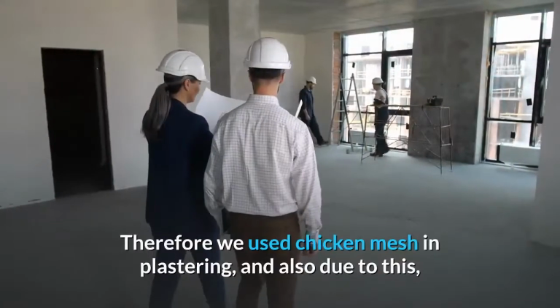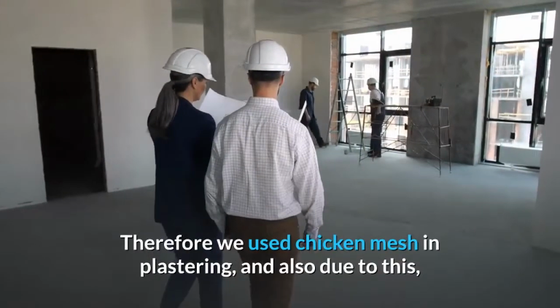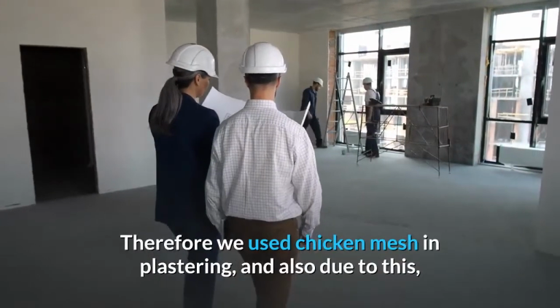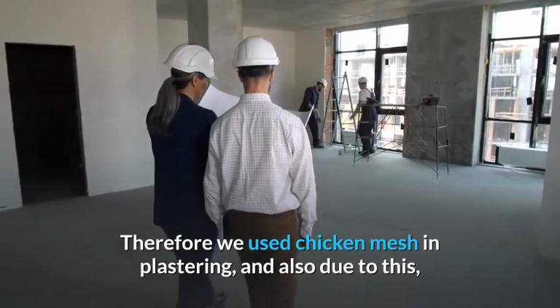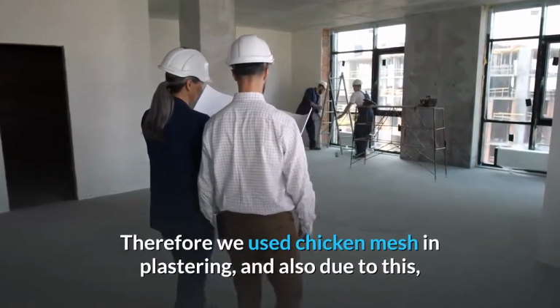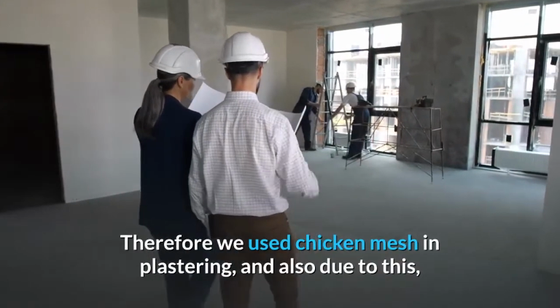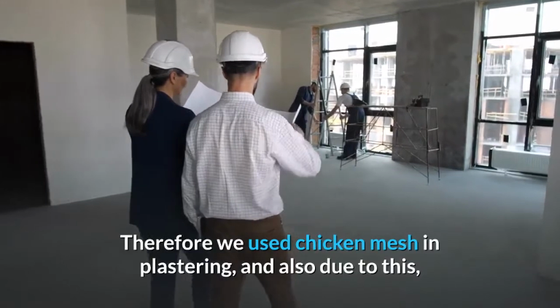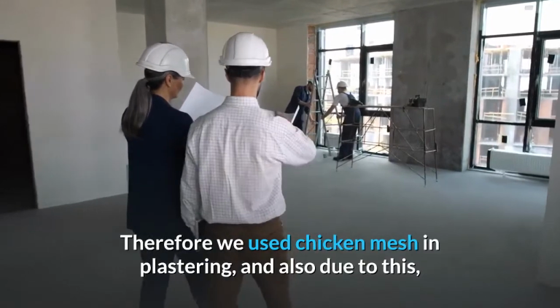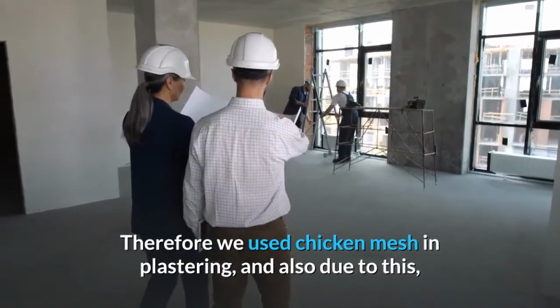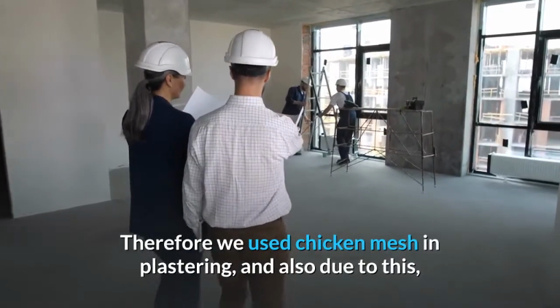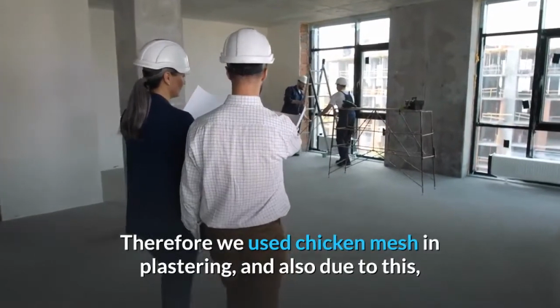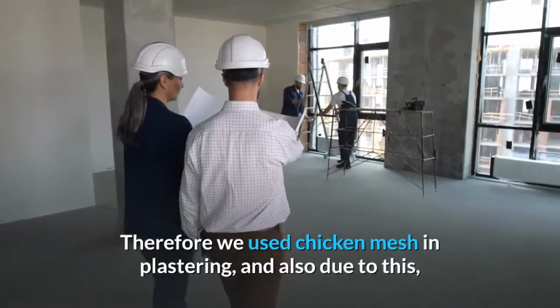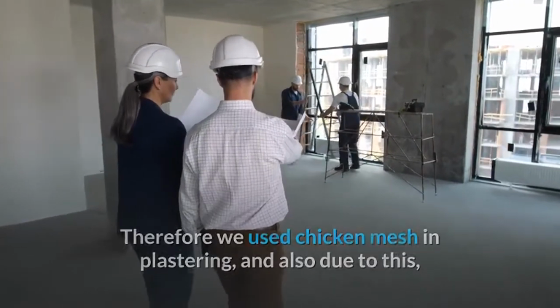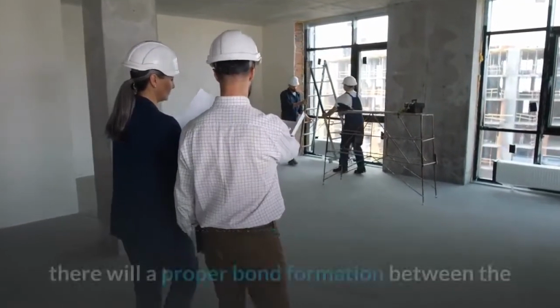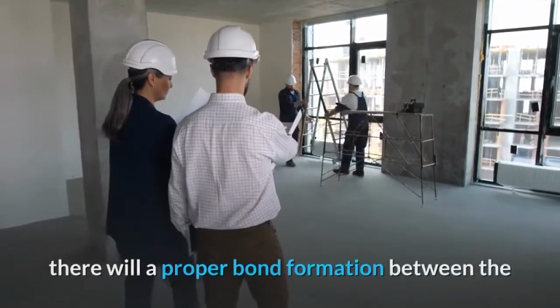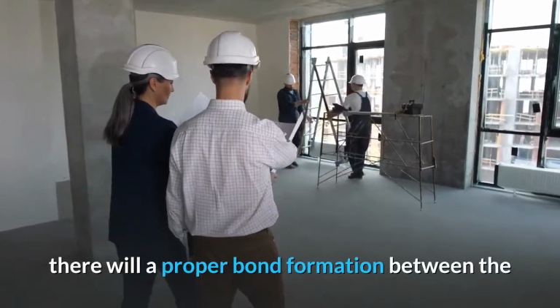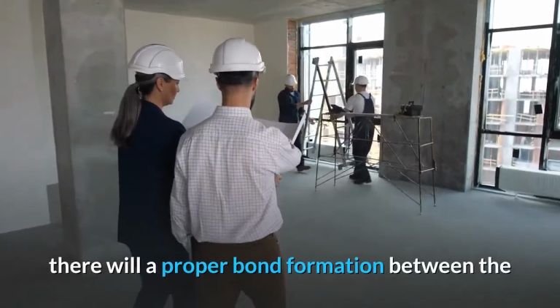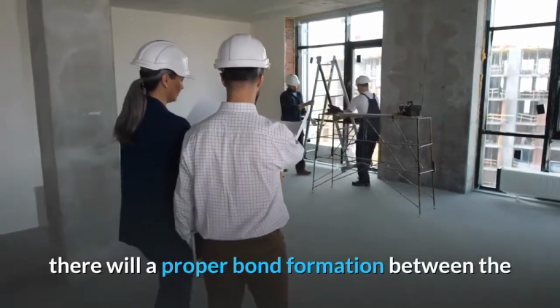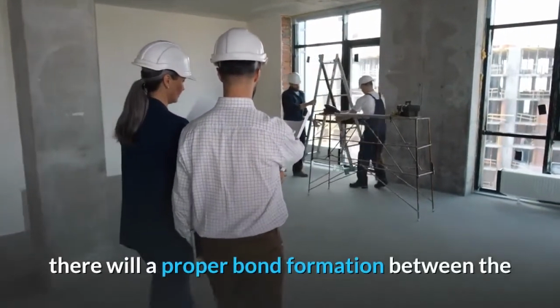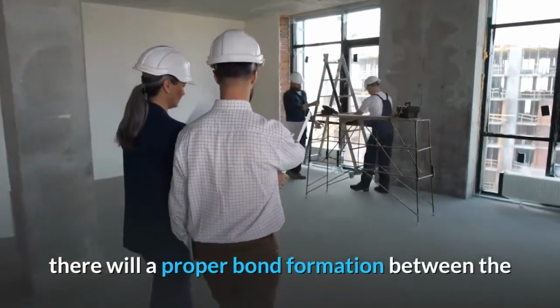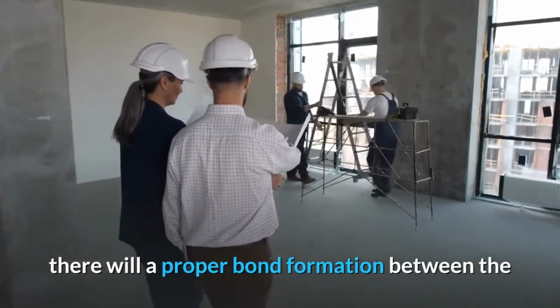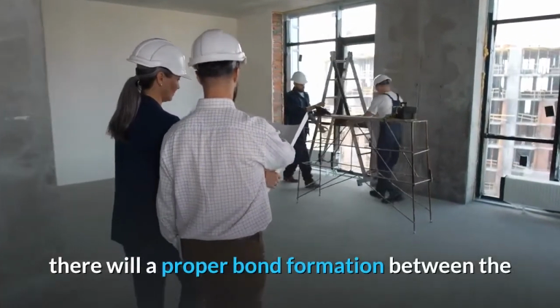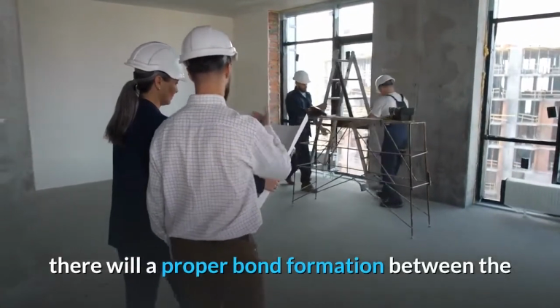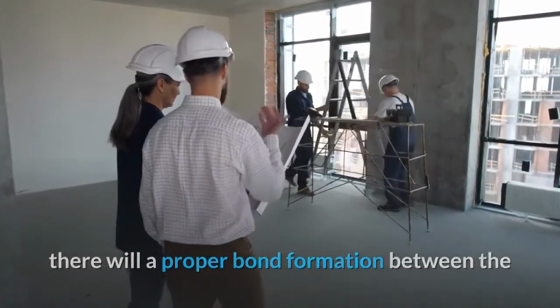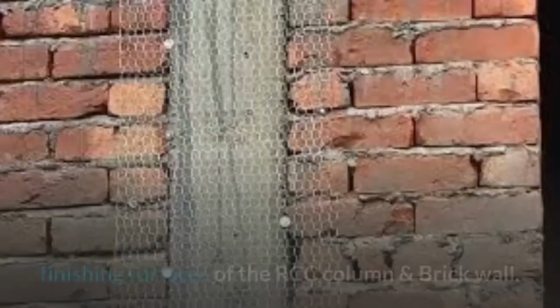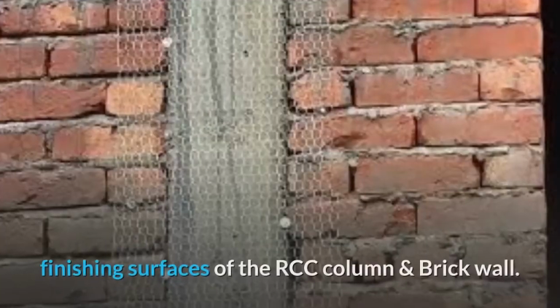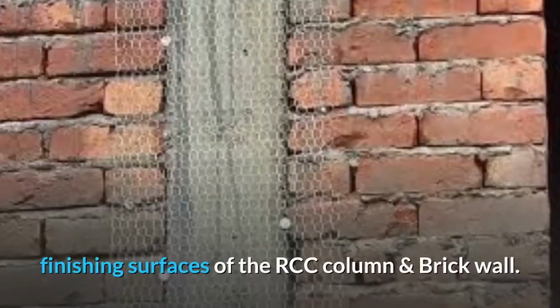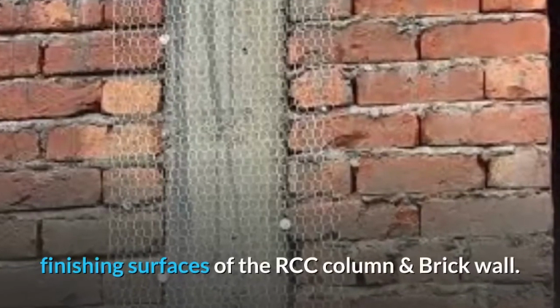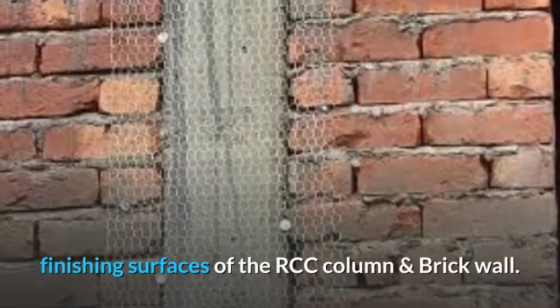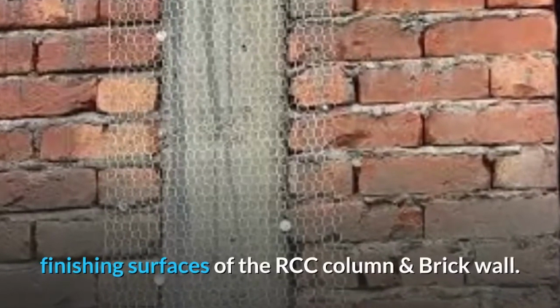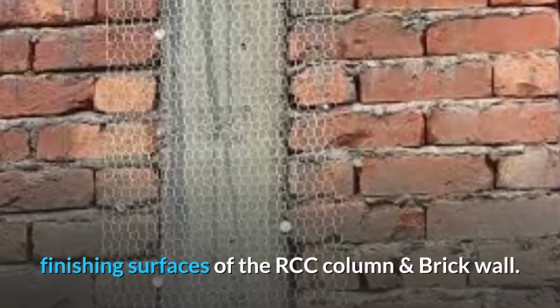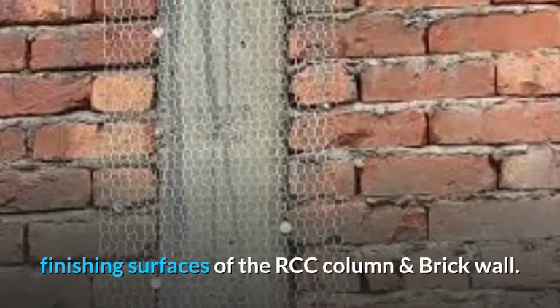Therefore, we use chicken mesh in plastering, and also because of this, there will be a proper bond formation between the finishing surfaces of the RCC column and brick wall.